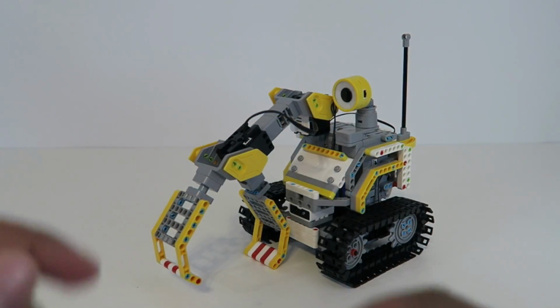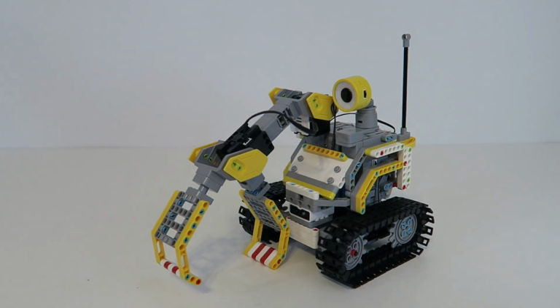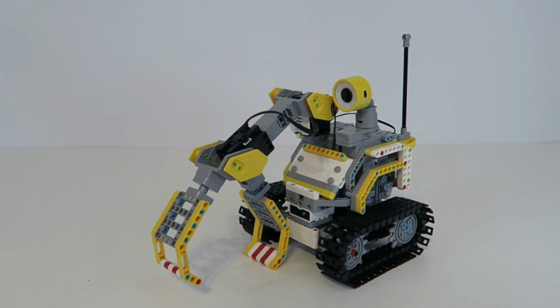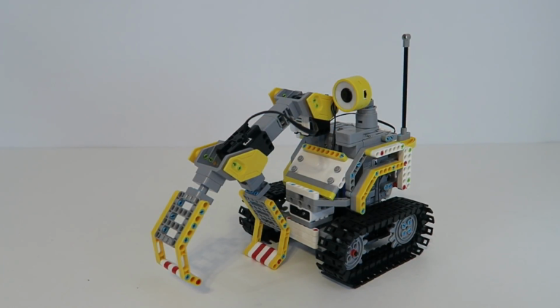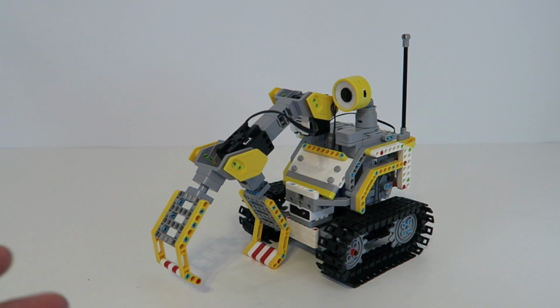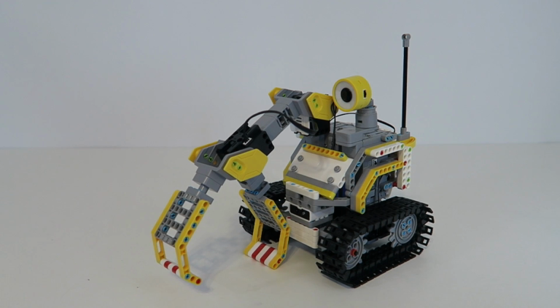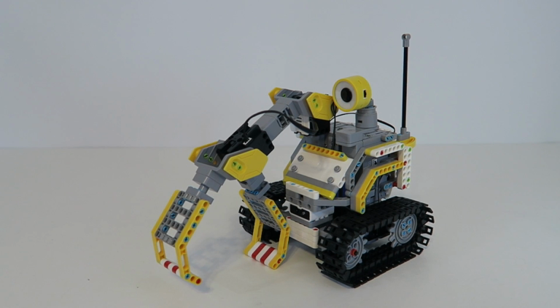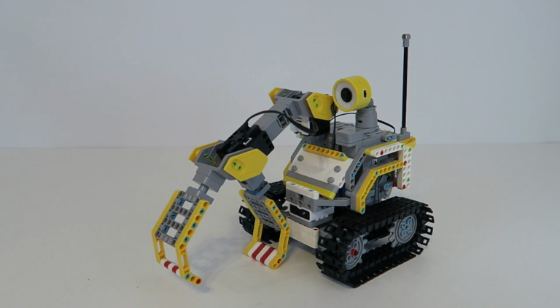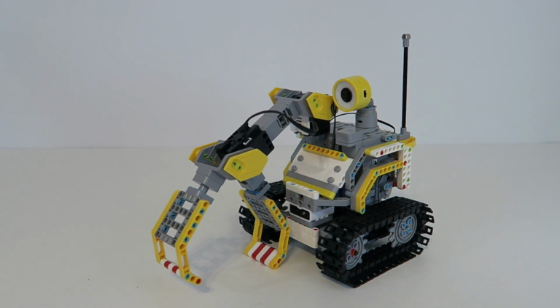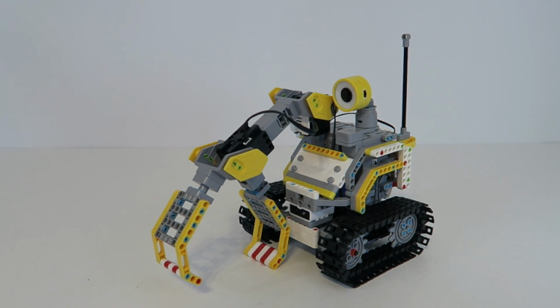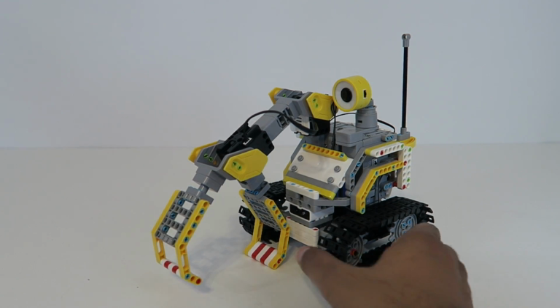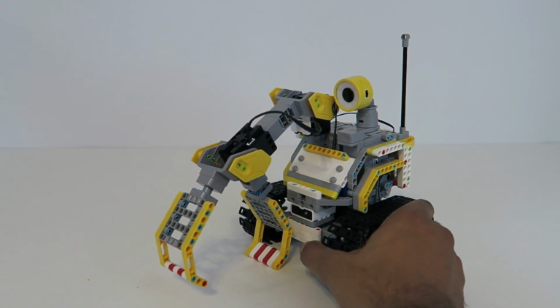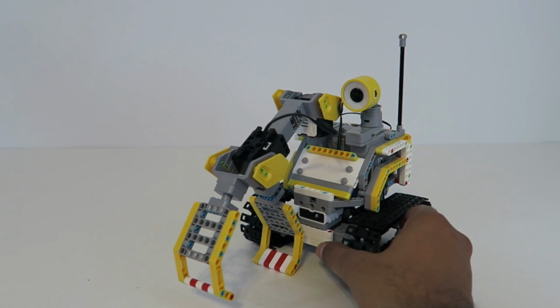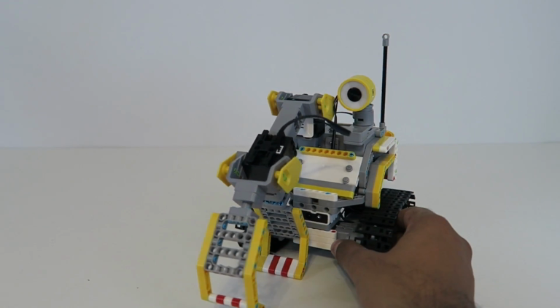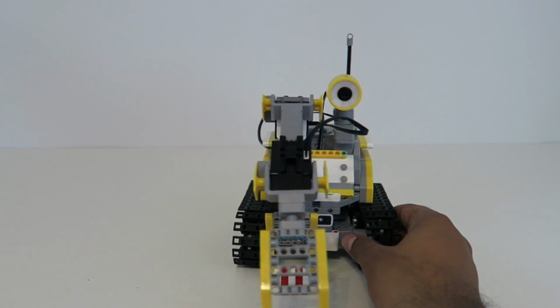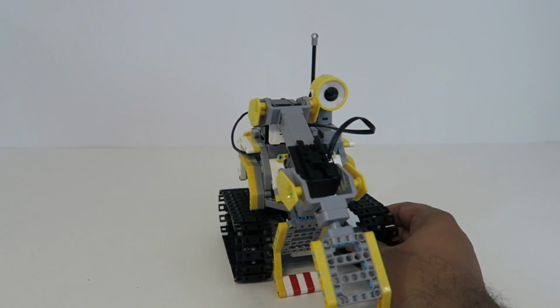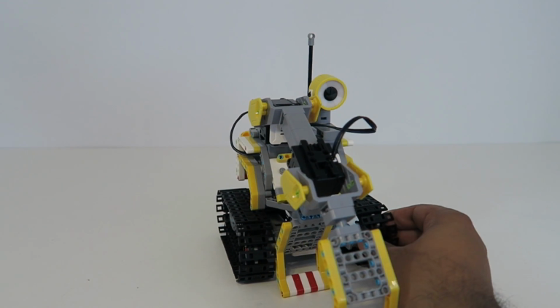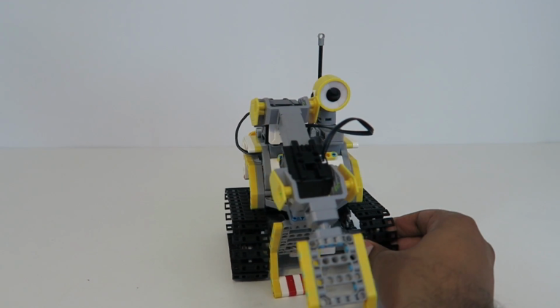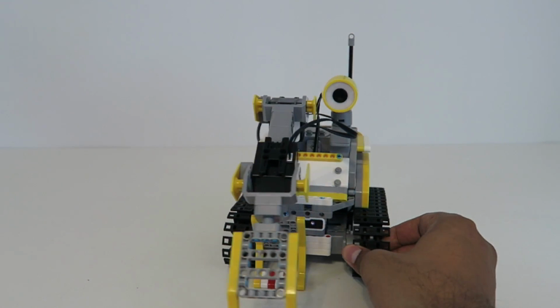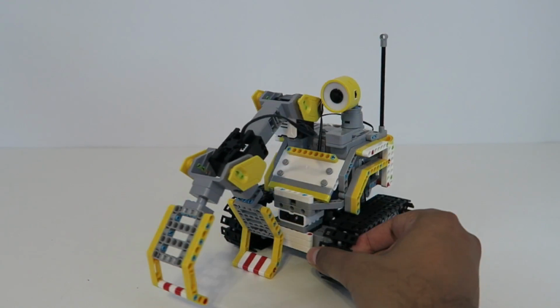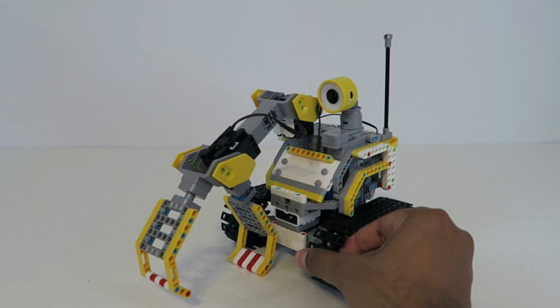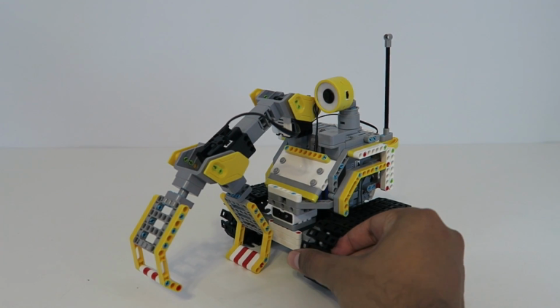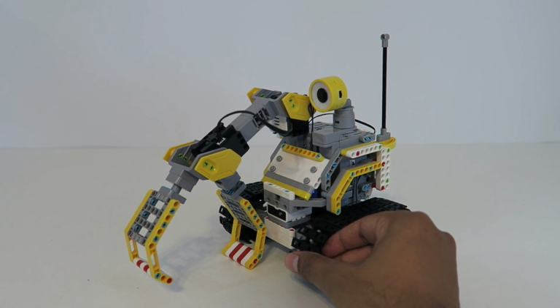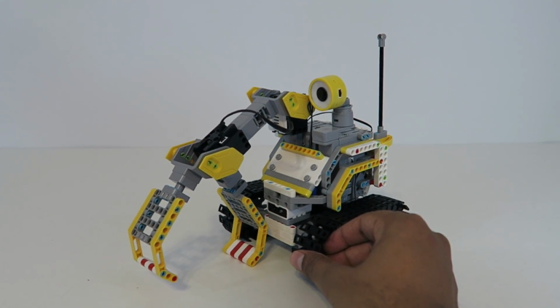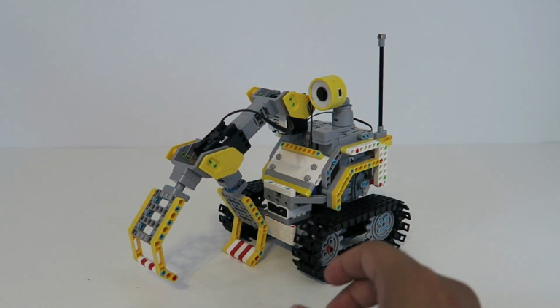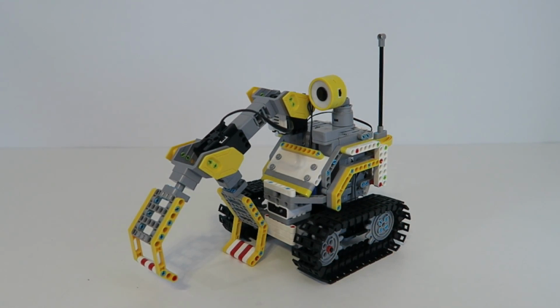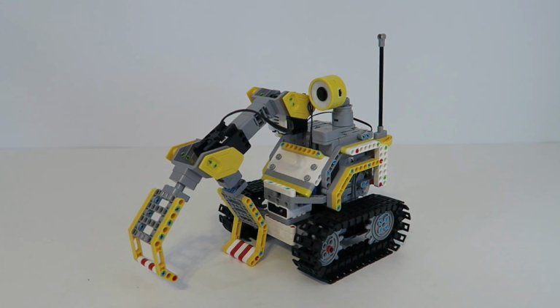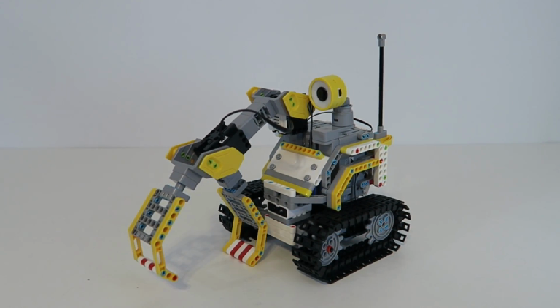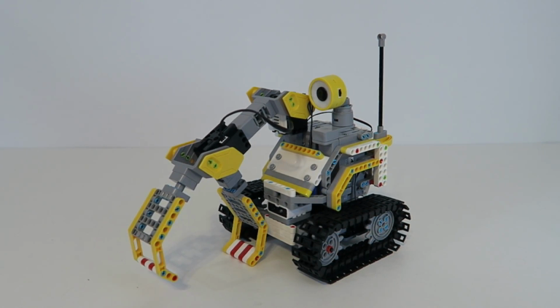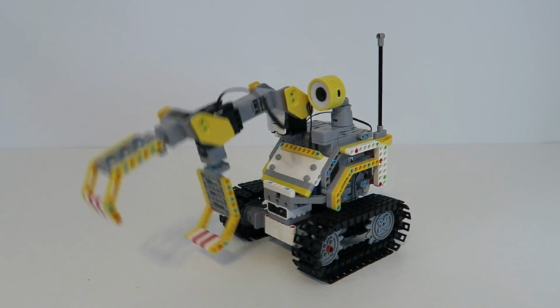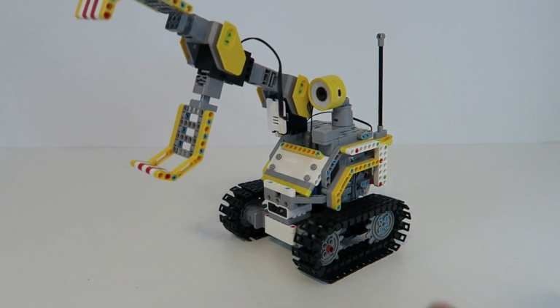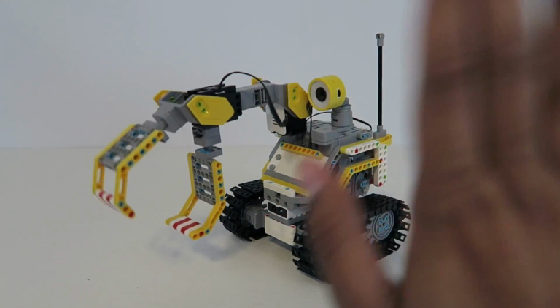I really enjoy the Jinmu robot series — they're always well done, and this one looks great with its outer-space construction utility feel. It has a nice personality with the eye and claw. I hope you guys enjoyed this video. If you have any questions about the builder bot, feel free to comment below. See you guys next time — take care, bye bye!